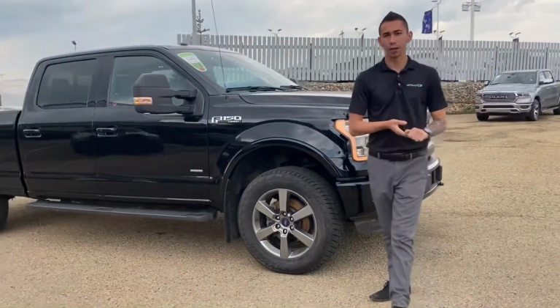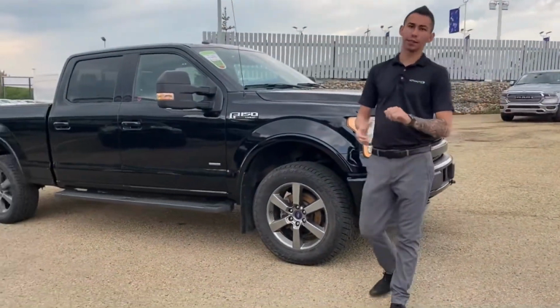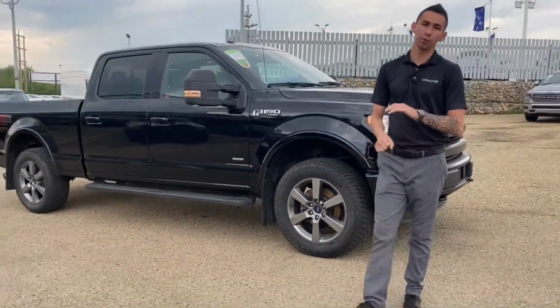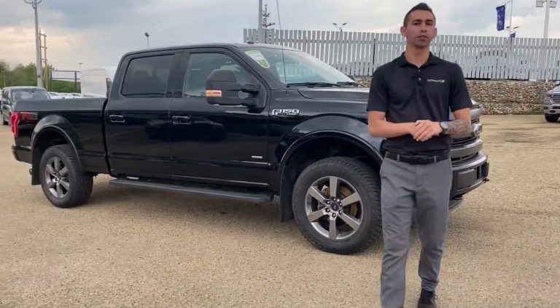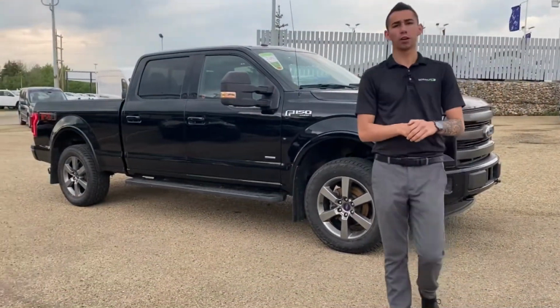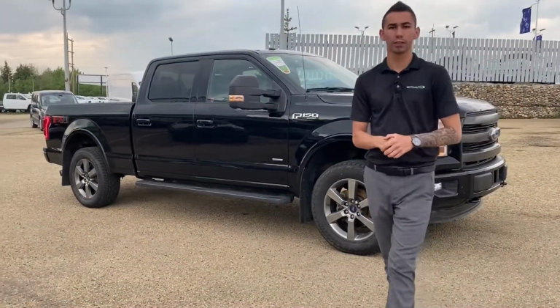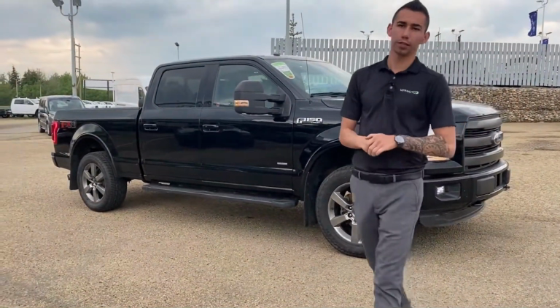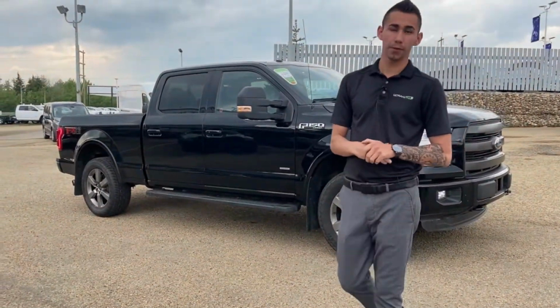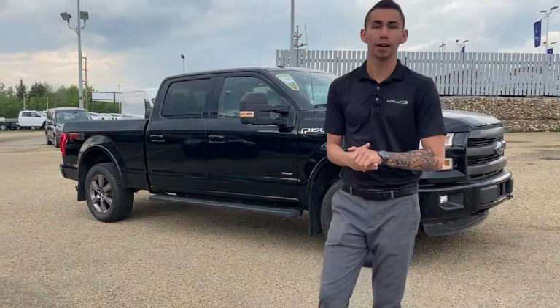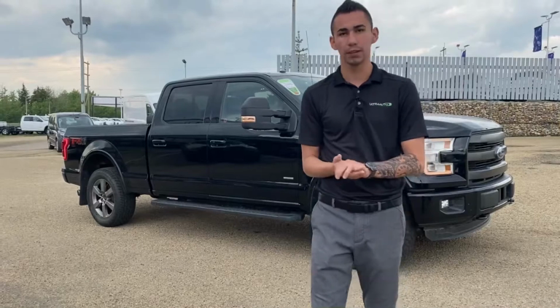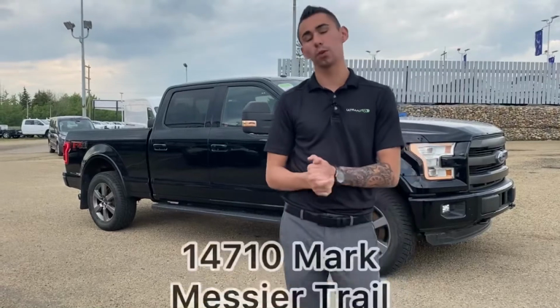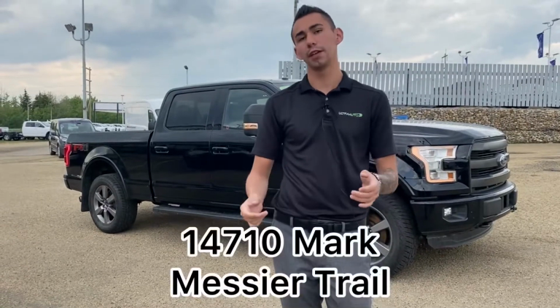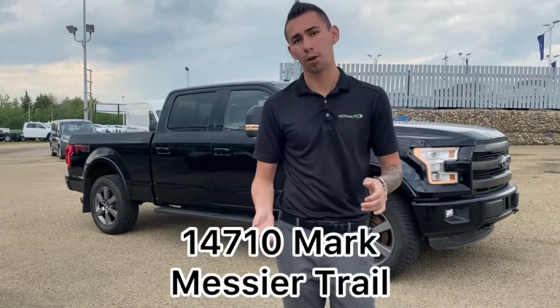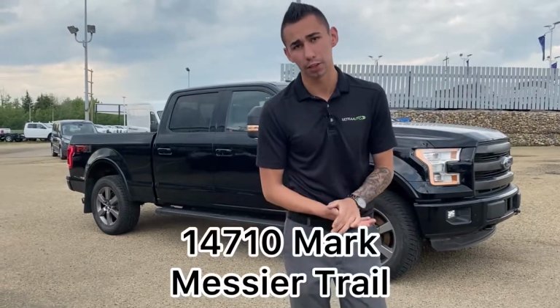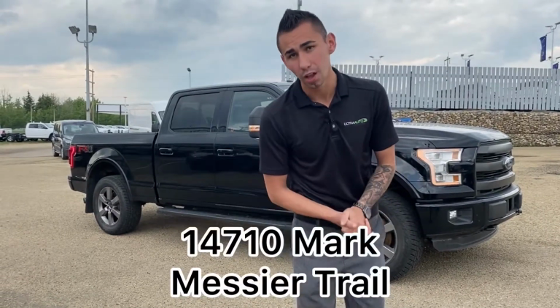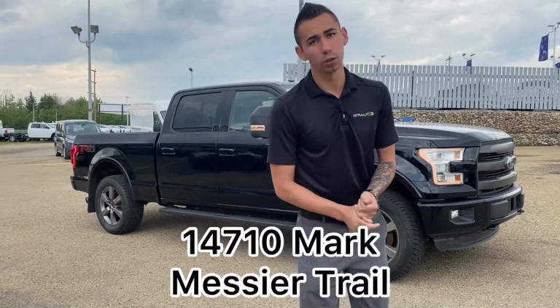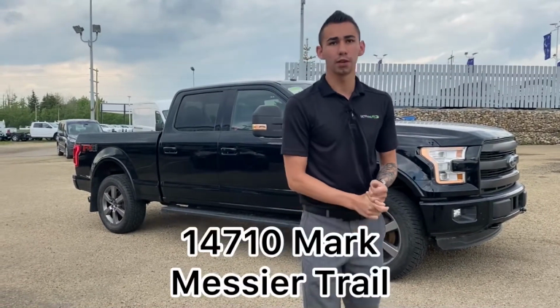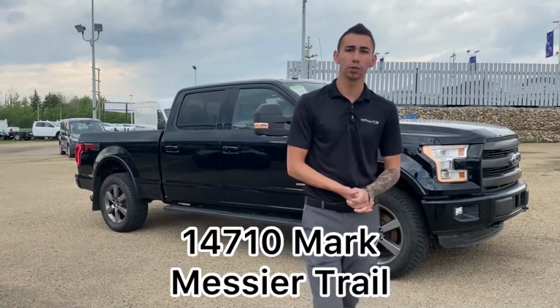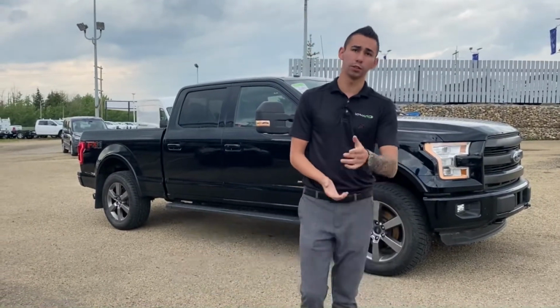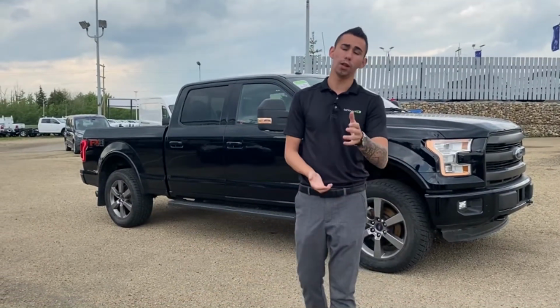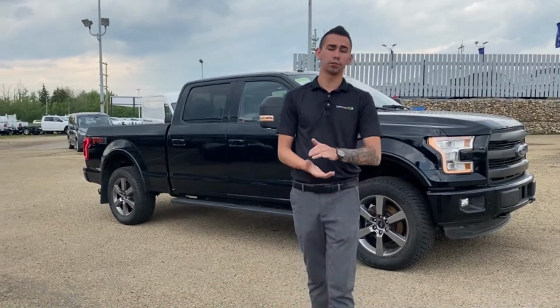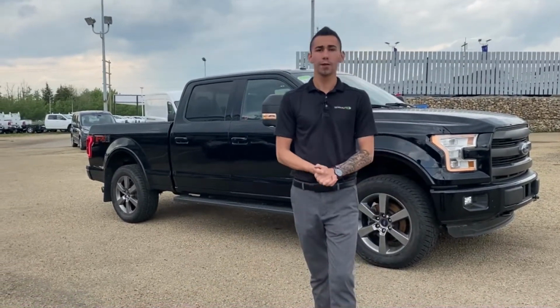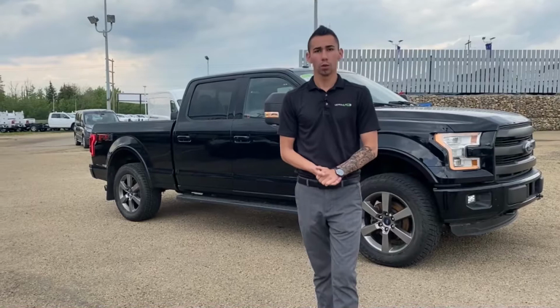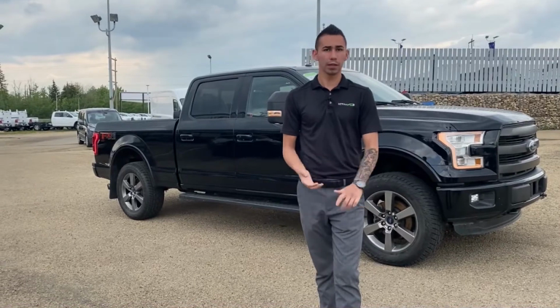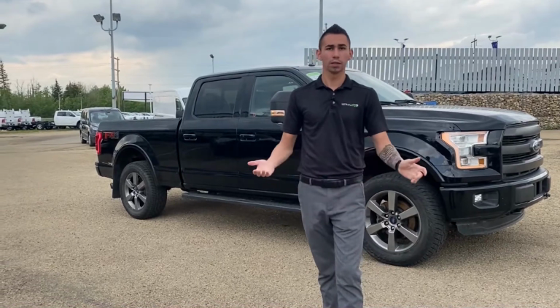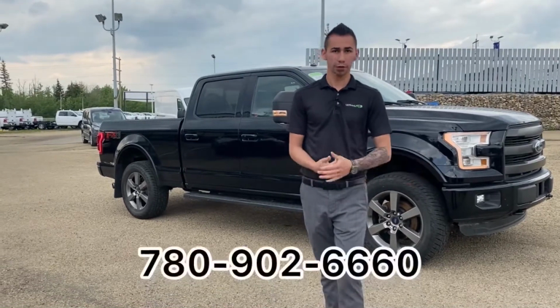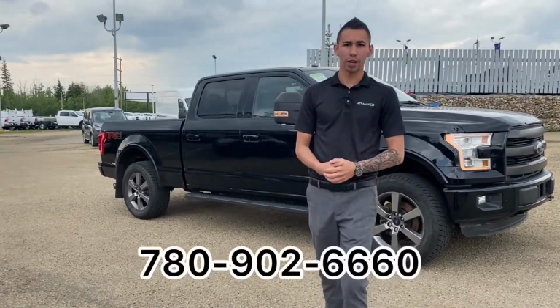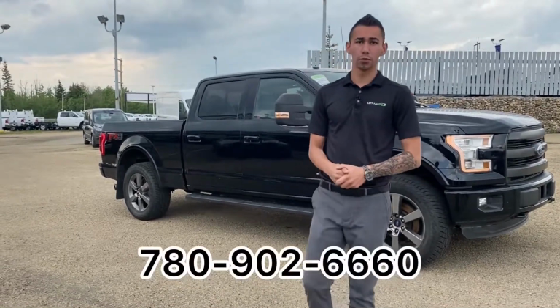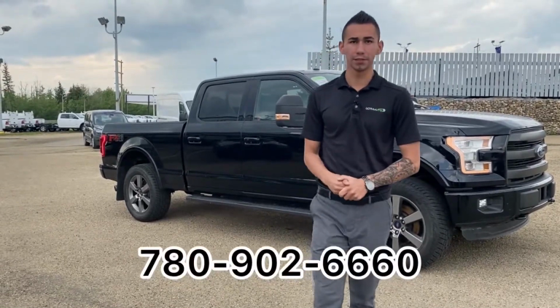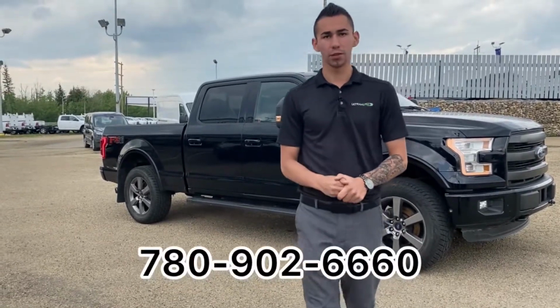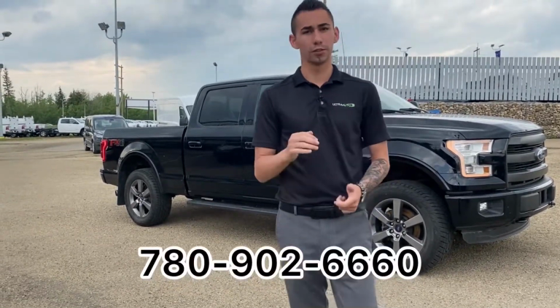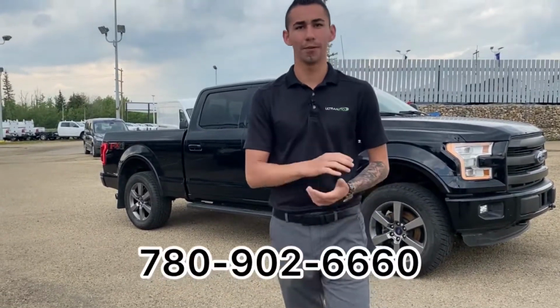So guys, if you'd like any more information on this truck or to schedule a test drive, come on down and visit us at 14710 Mark Messier Trail, or just give me a call and we'll schedule a drive or just make it yours. 780-902-6660. Talk to you soon, bye for now.